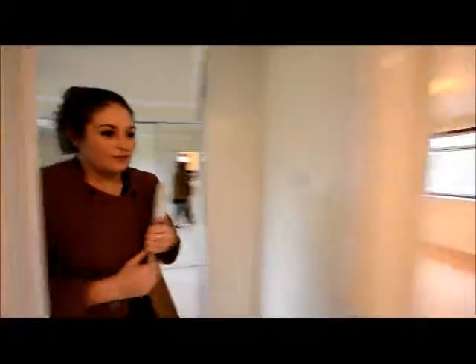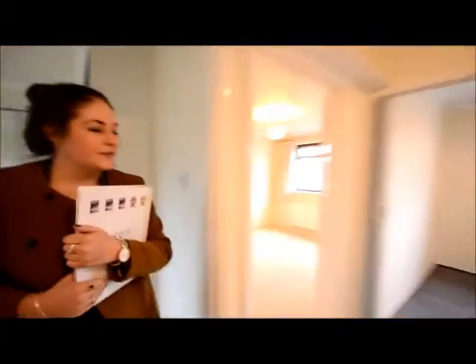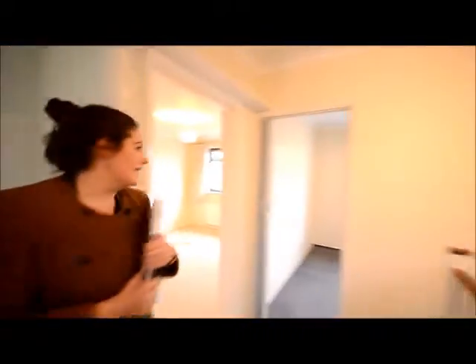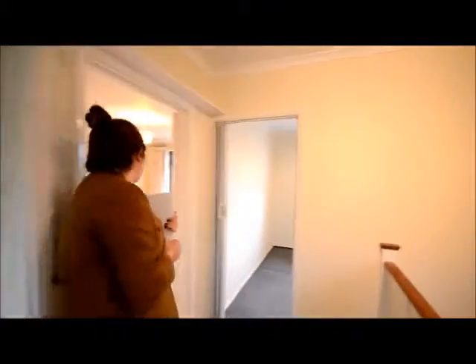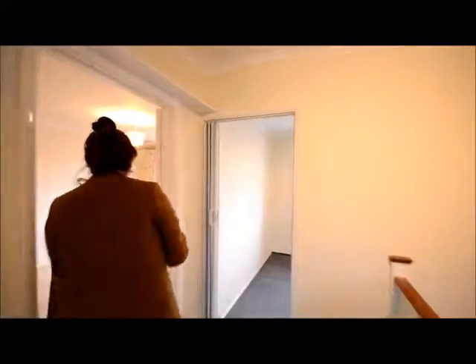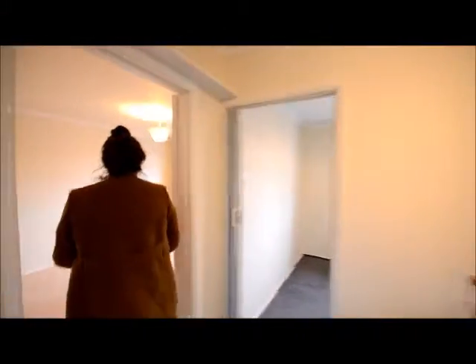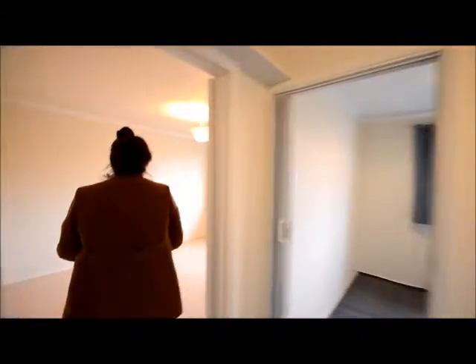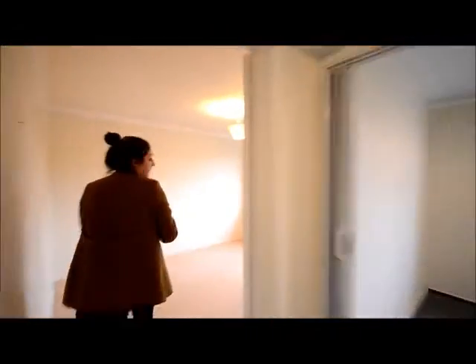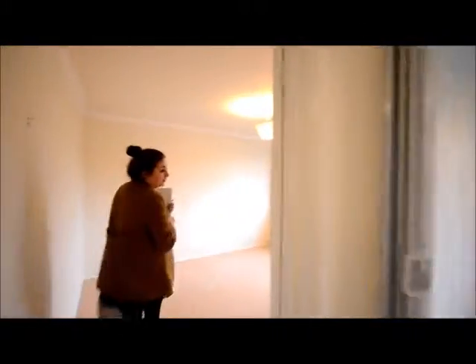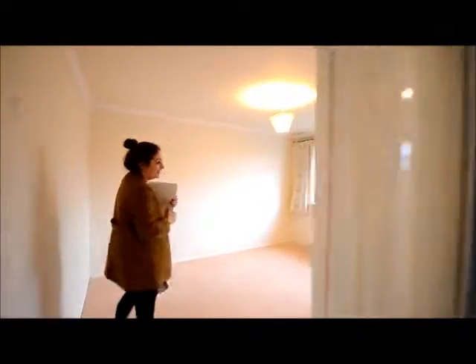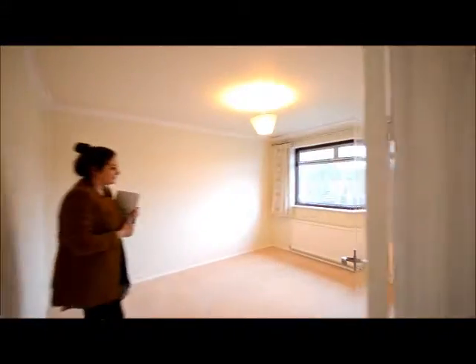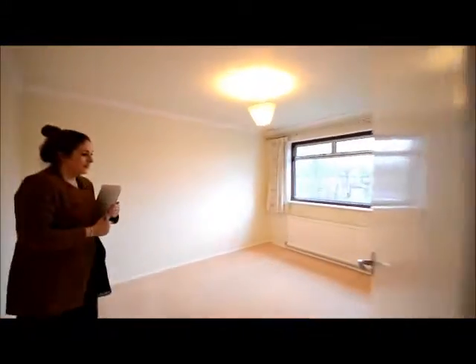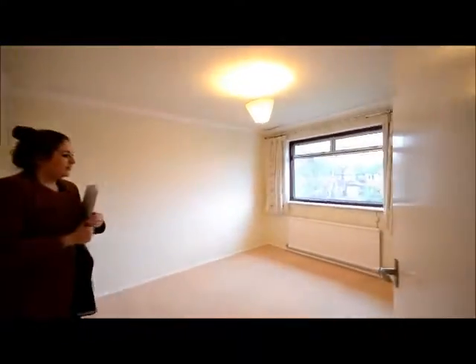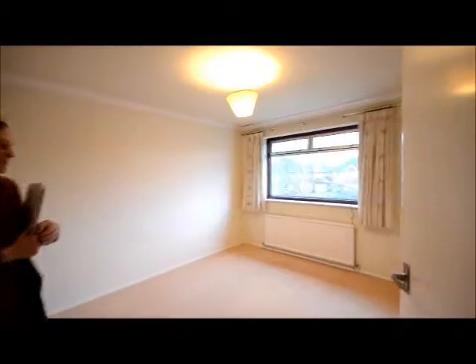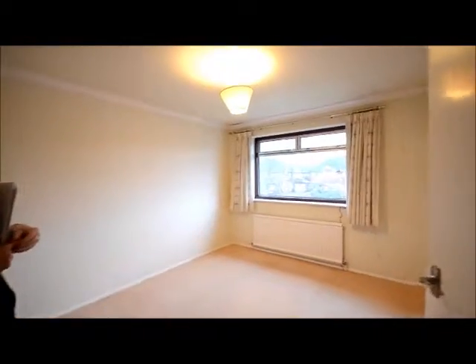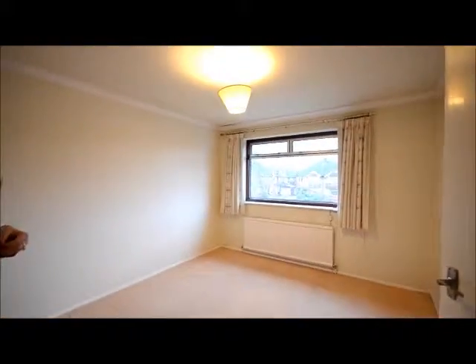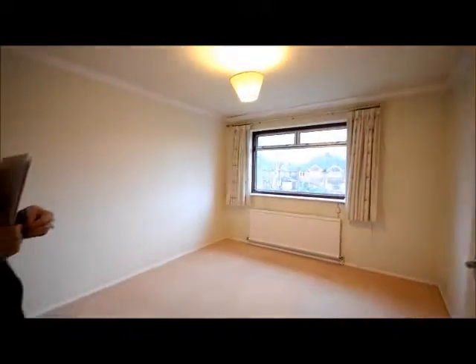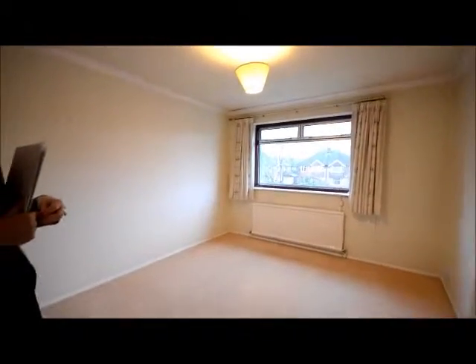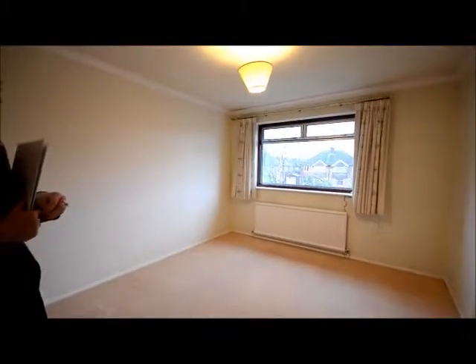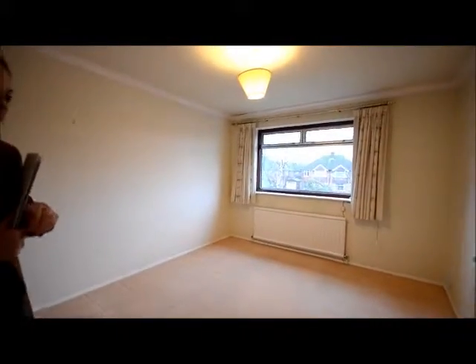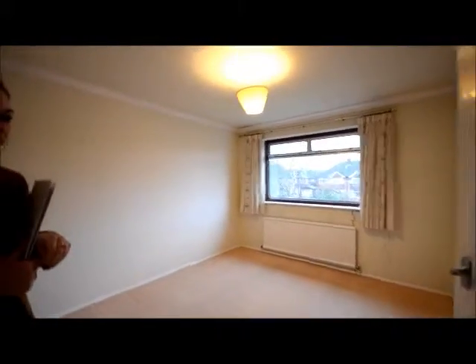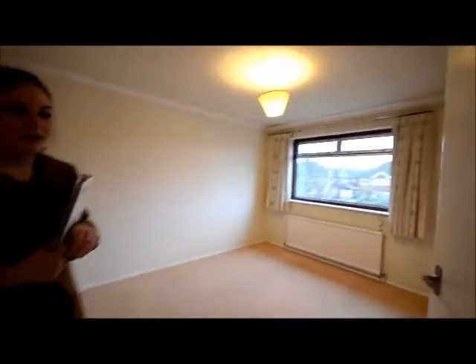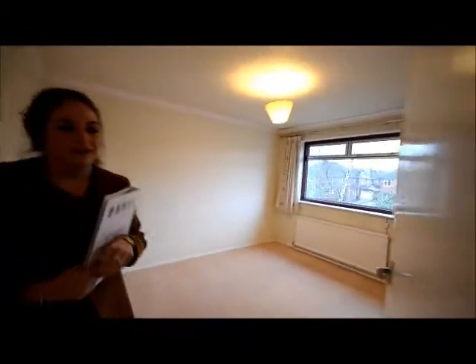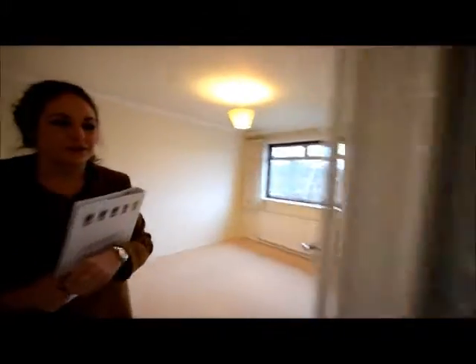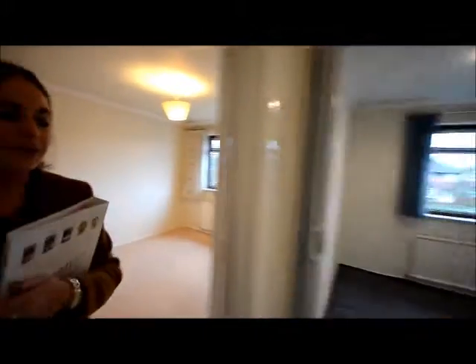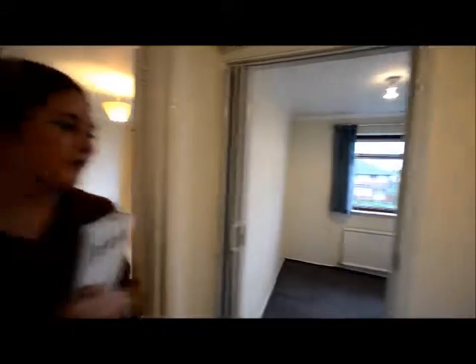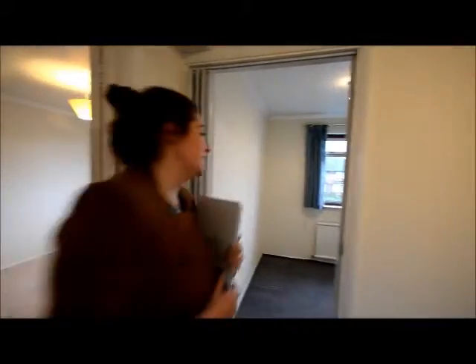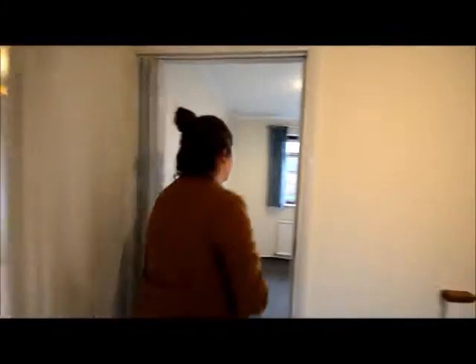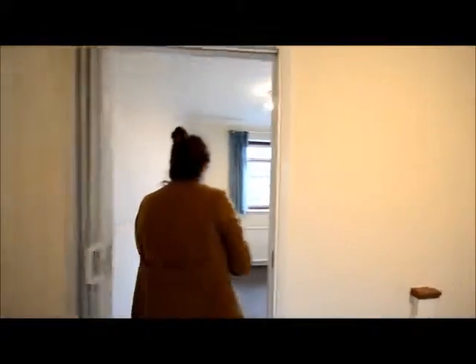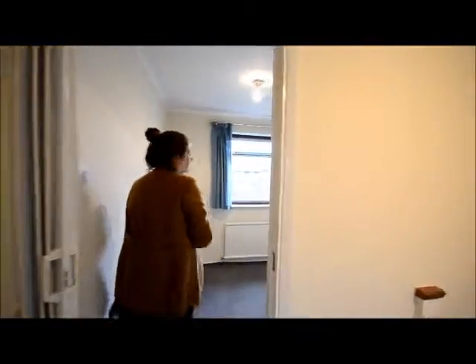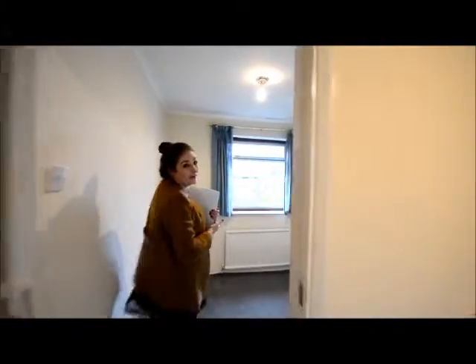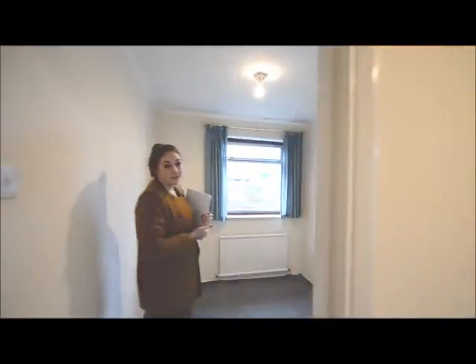Through to the second bedroom — another double room, good size. And then through onto the final bedroom, which is just a box room, which would be perfect for children.